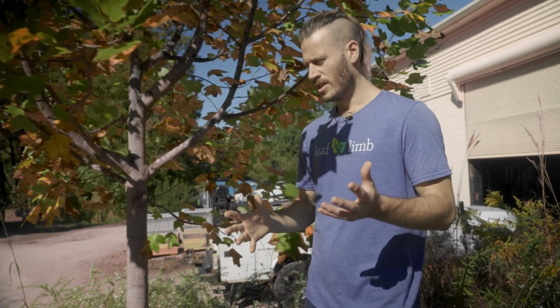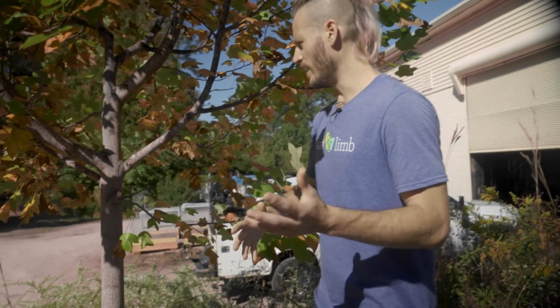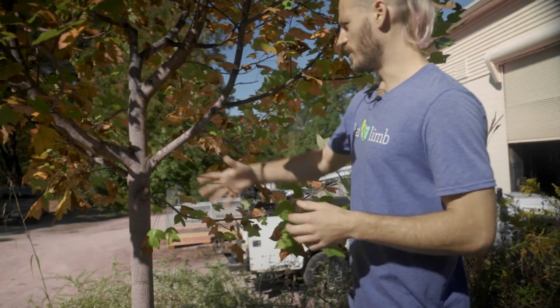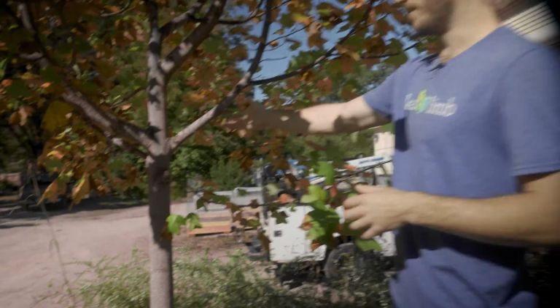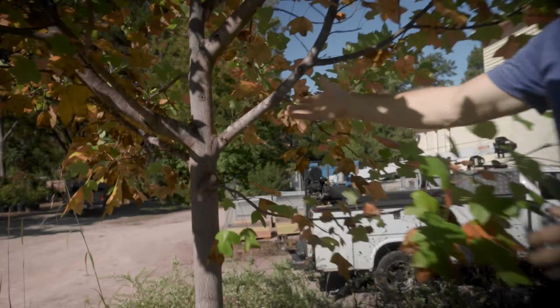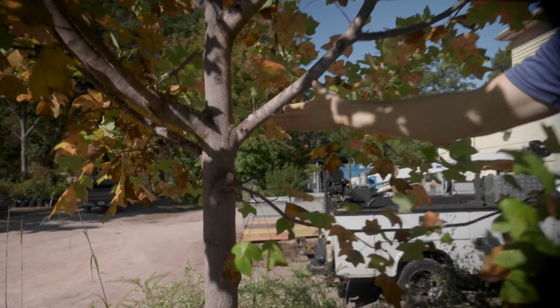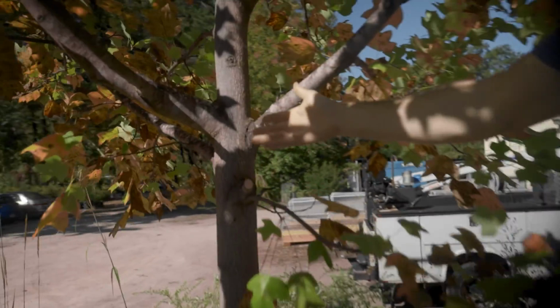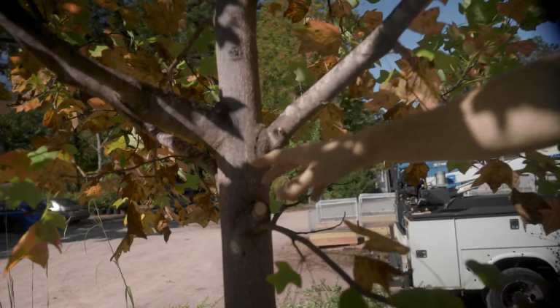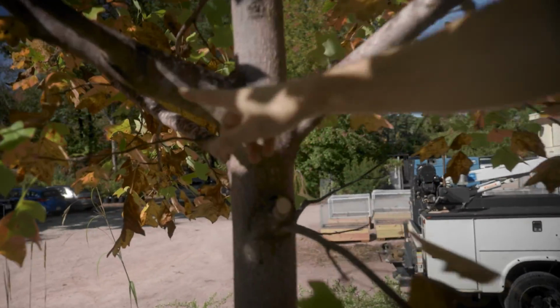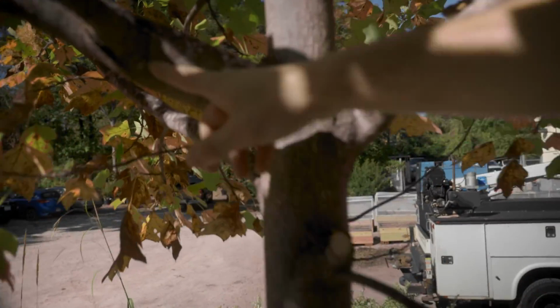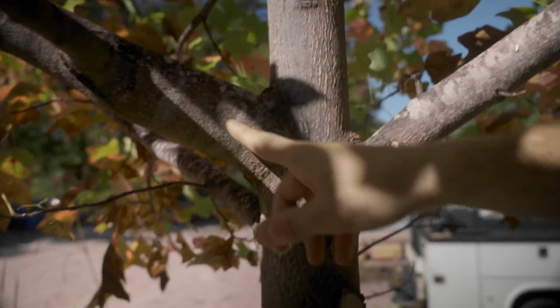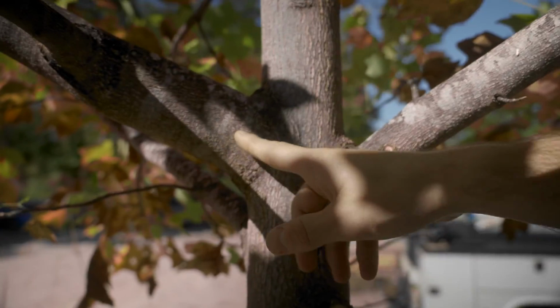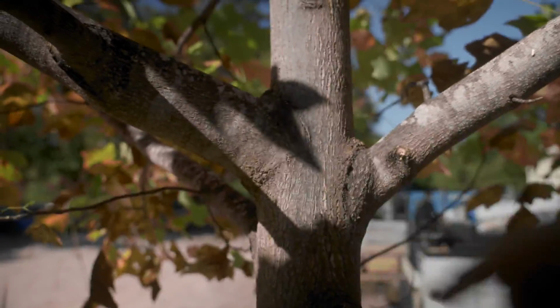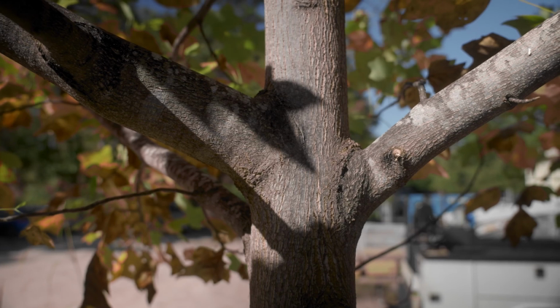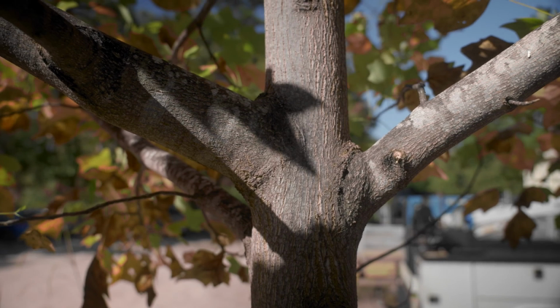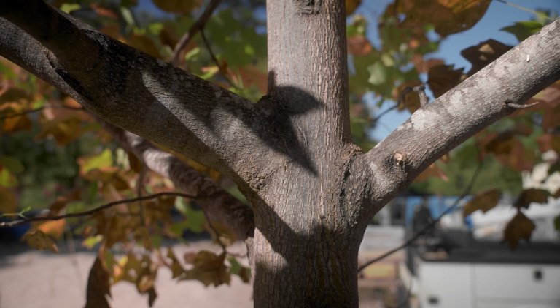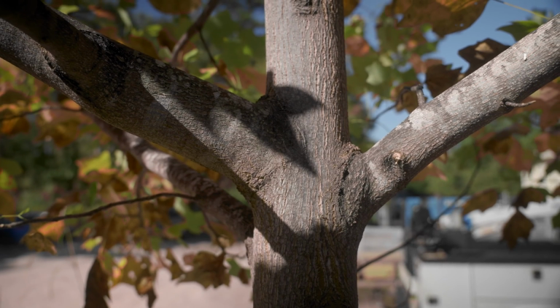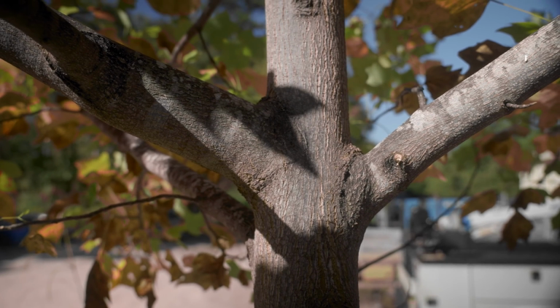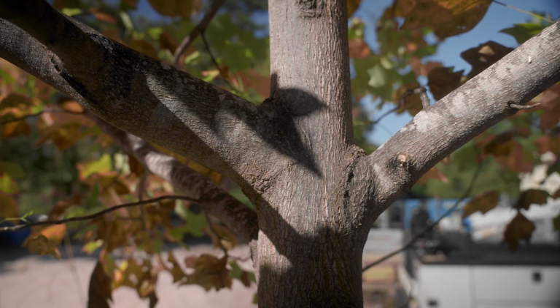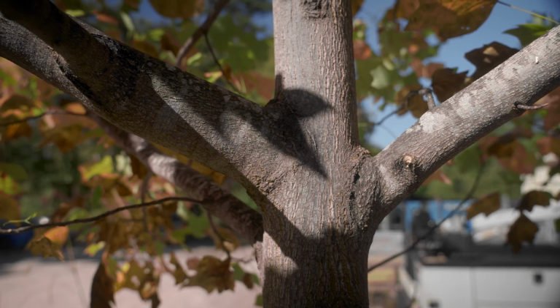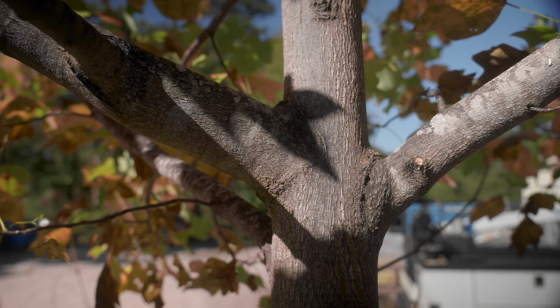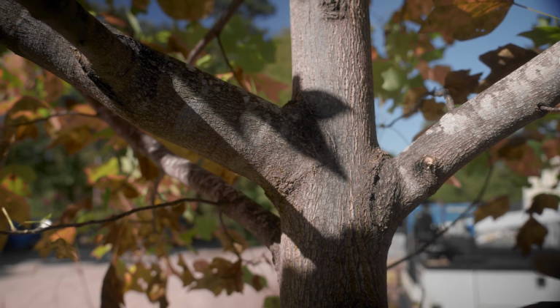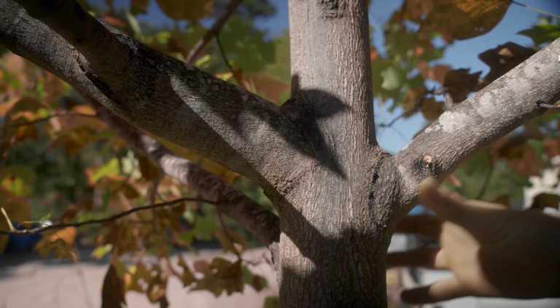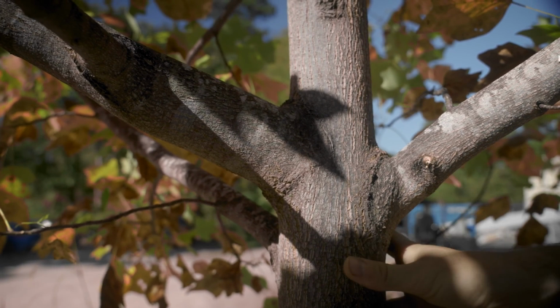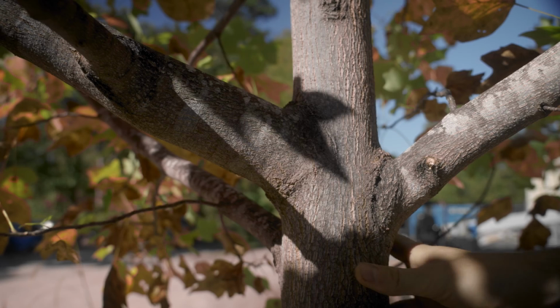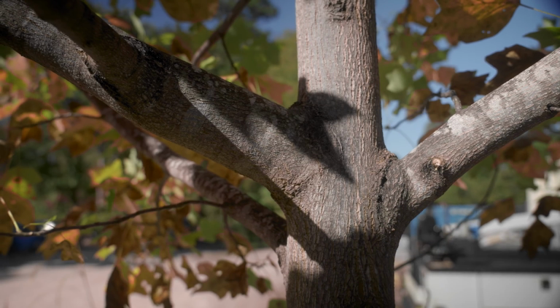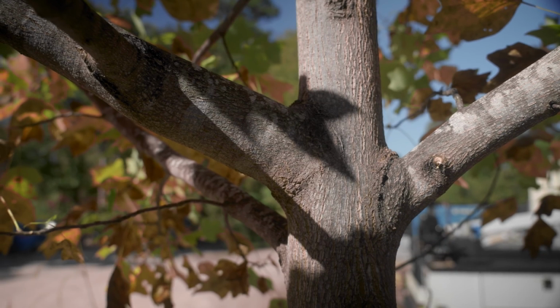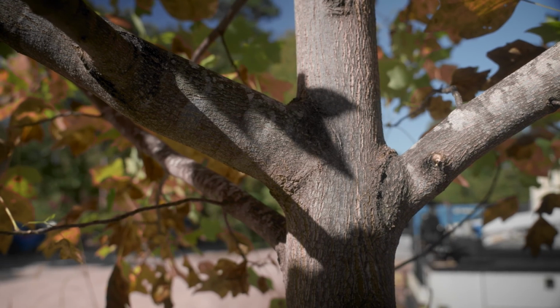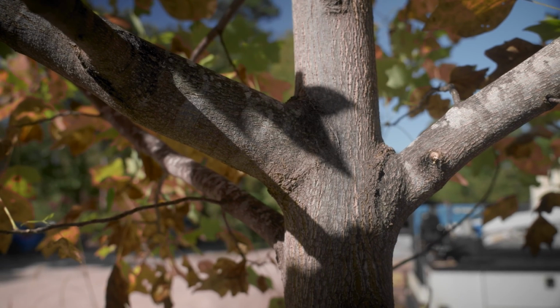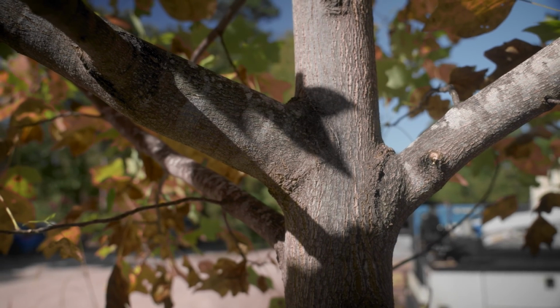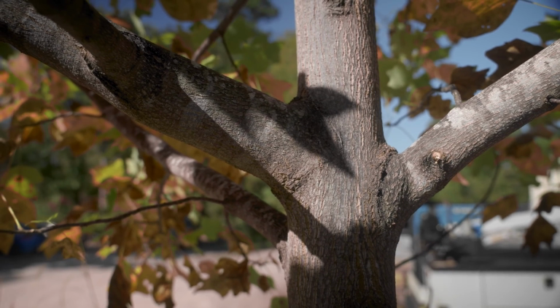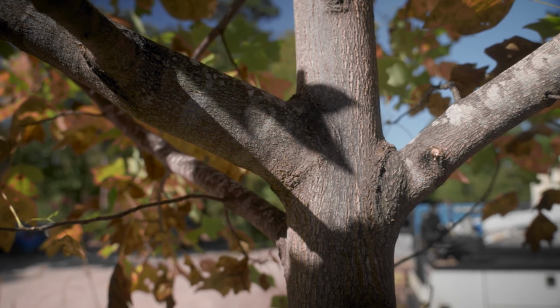So let's take a look at this poplar. Here we have an overgrown limb that has a diameter that is more than 50% of the diameter of the trunk. This needs to be reduced or removed.